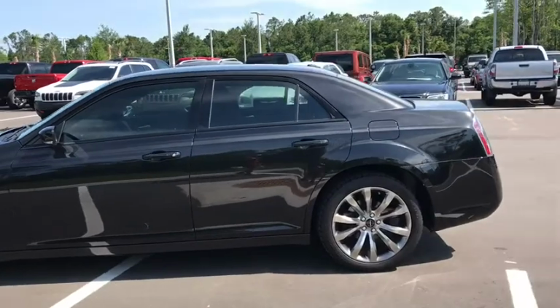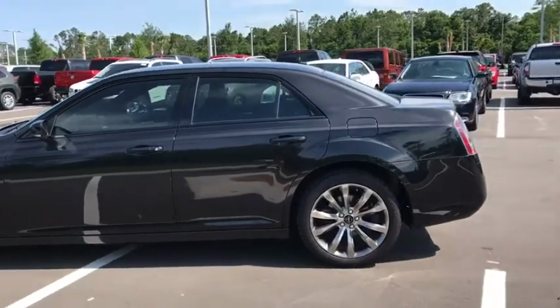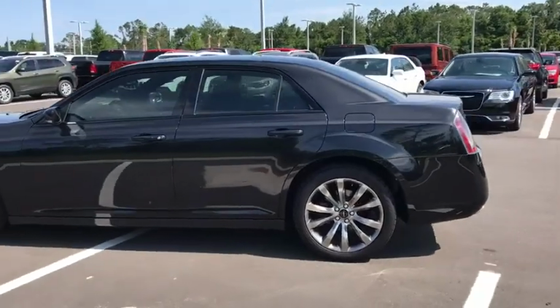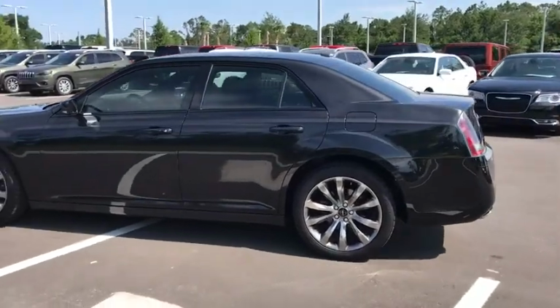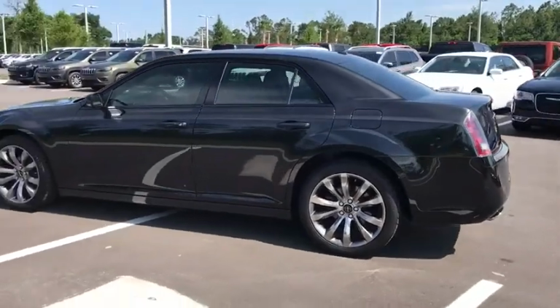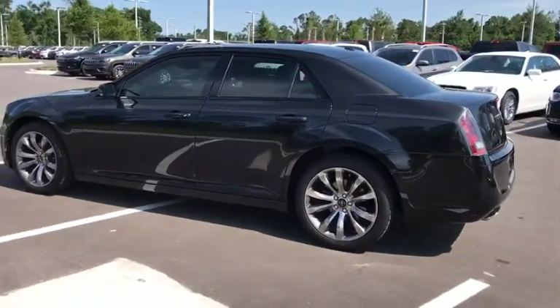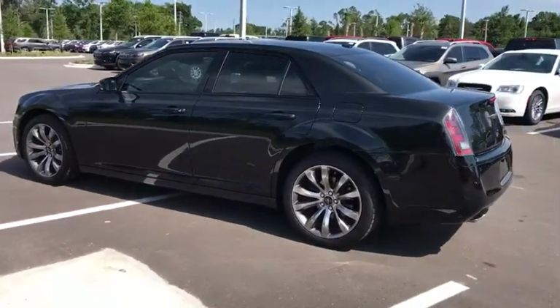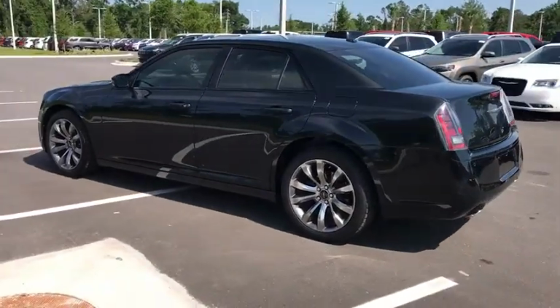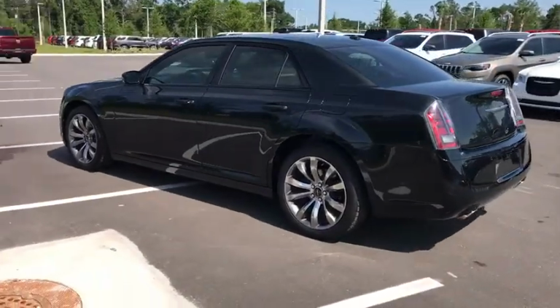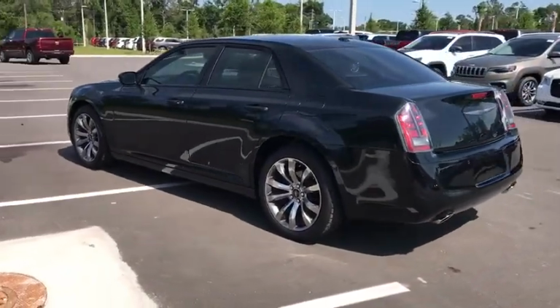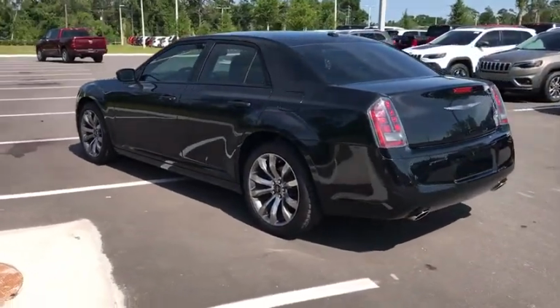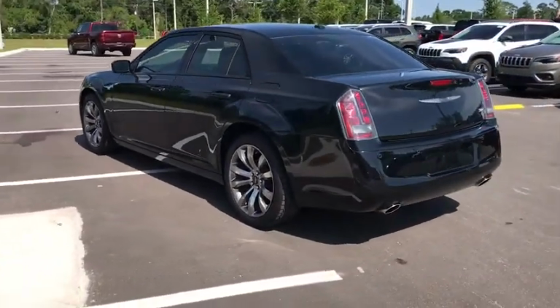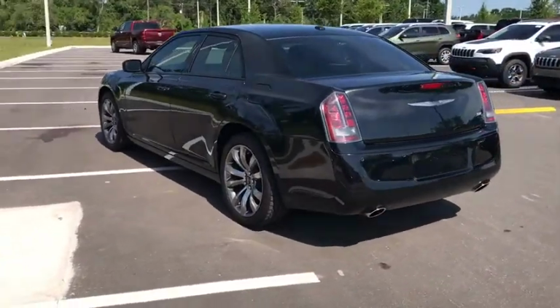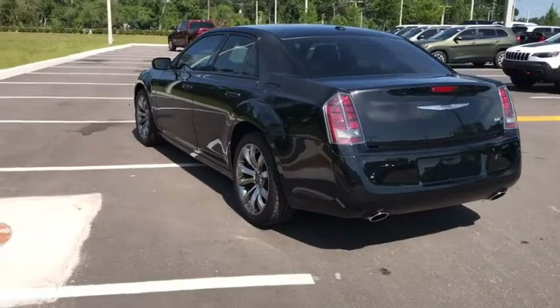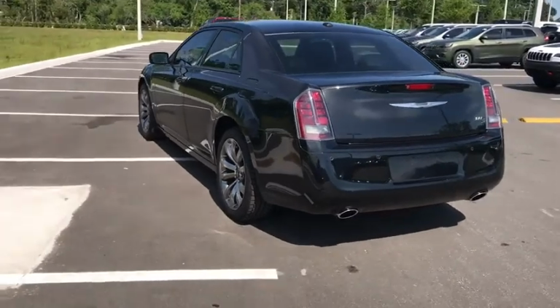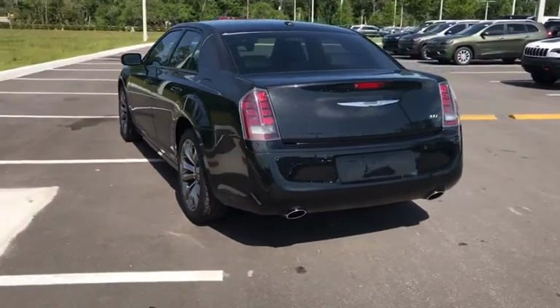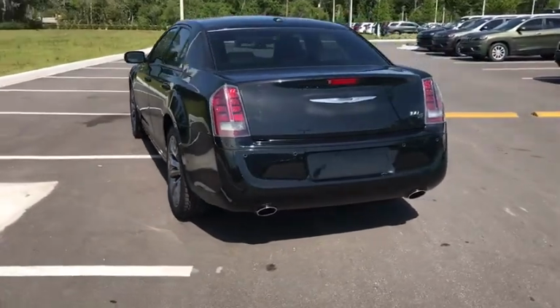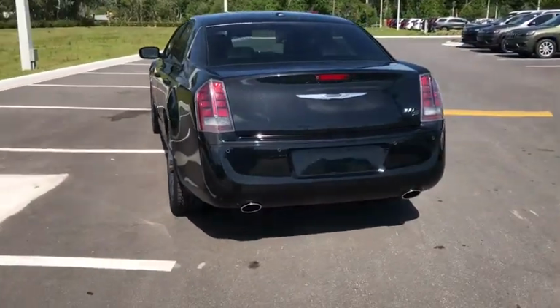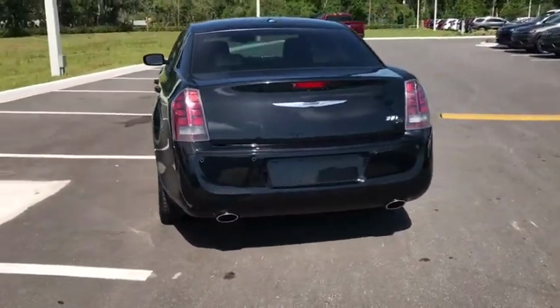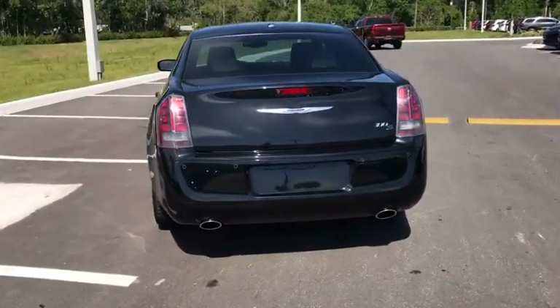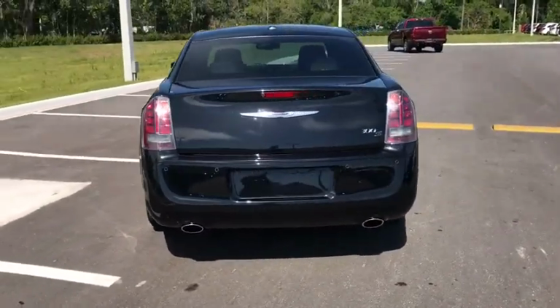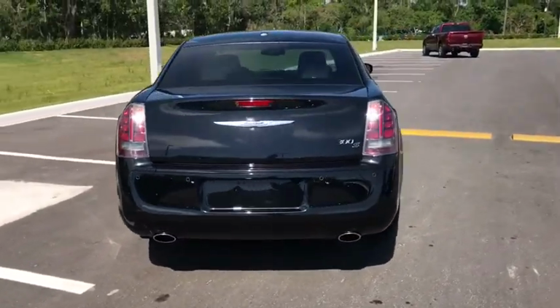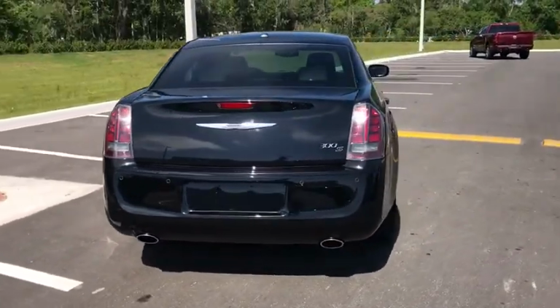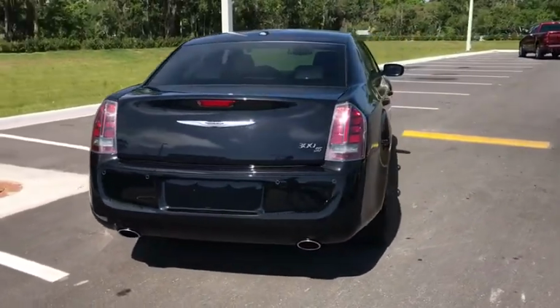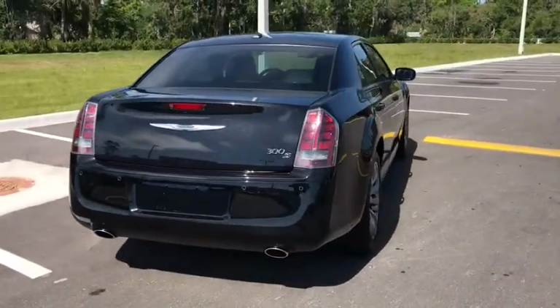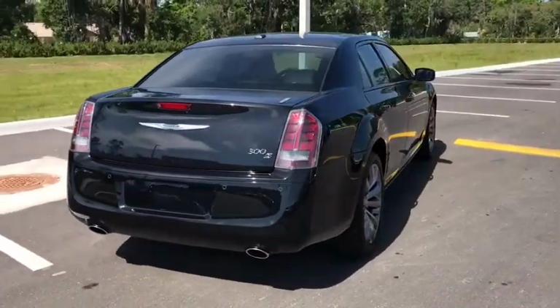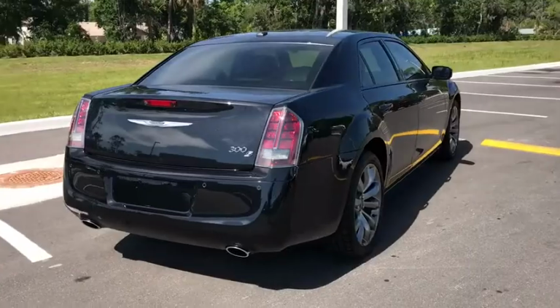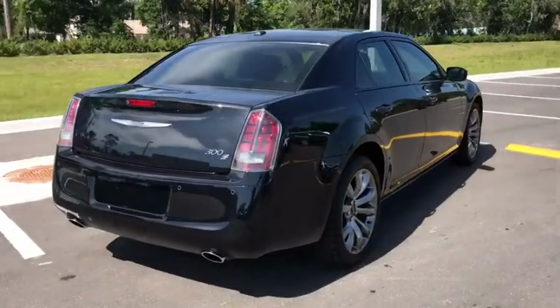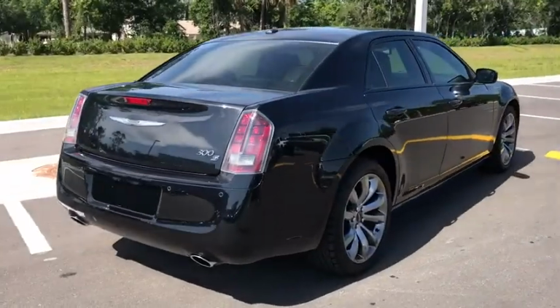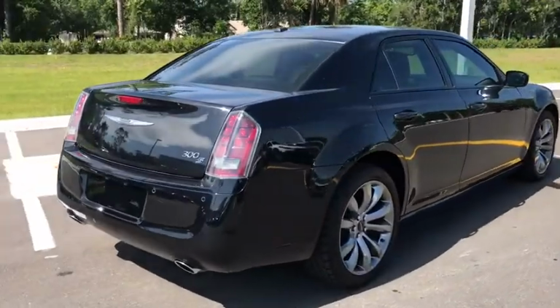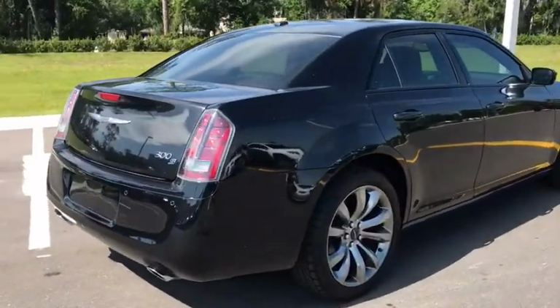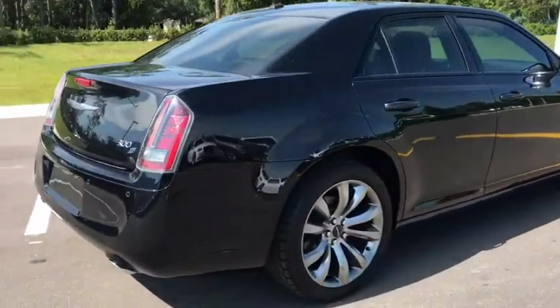Here are some of this vehicle's great options: backup camera, power passenger seat, remote engine start, navigation system, keyless entry, leather-wrapped steering wheel, Bluetooth, driver lumbar, power steering.